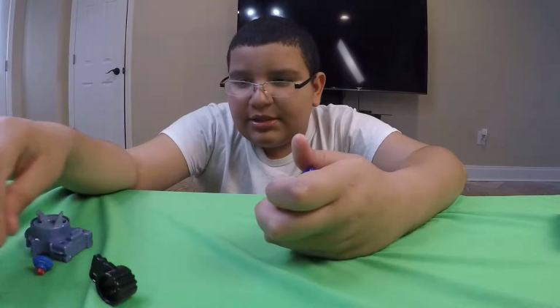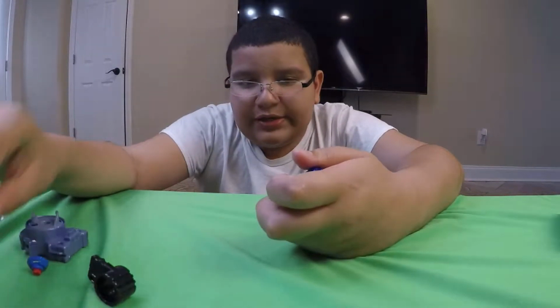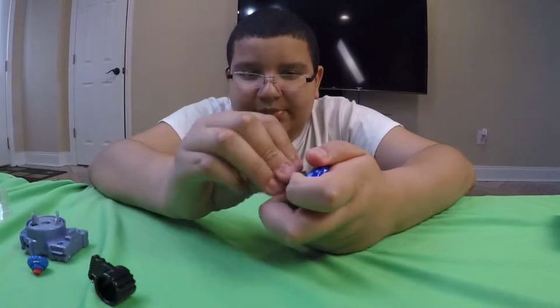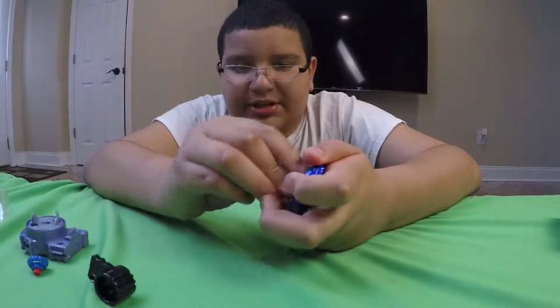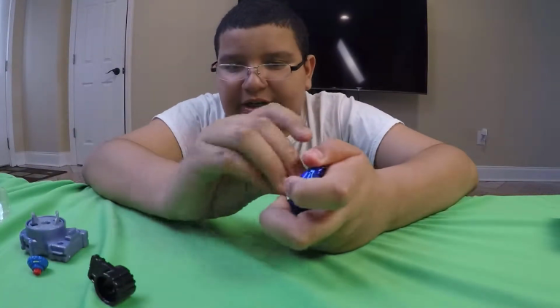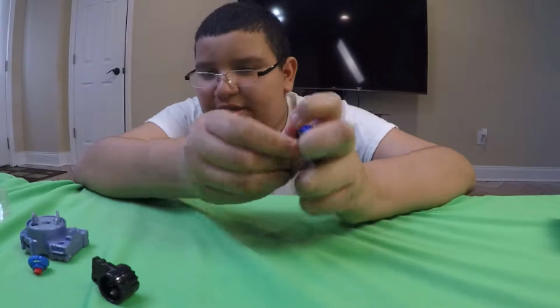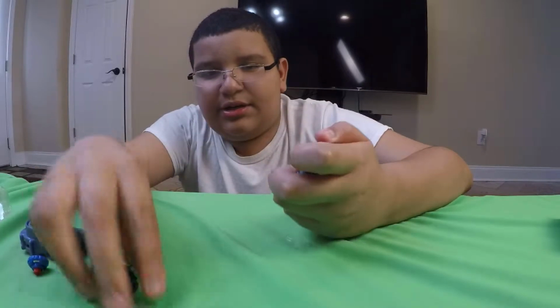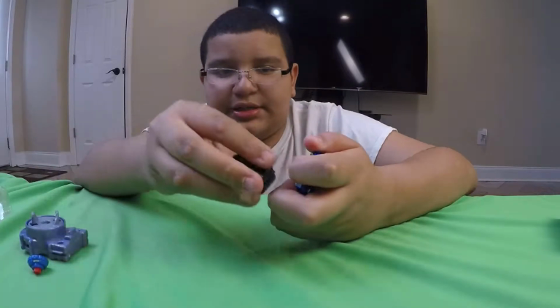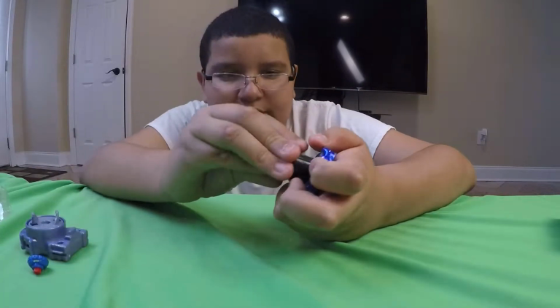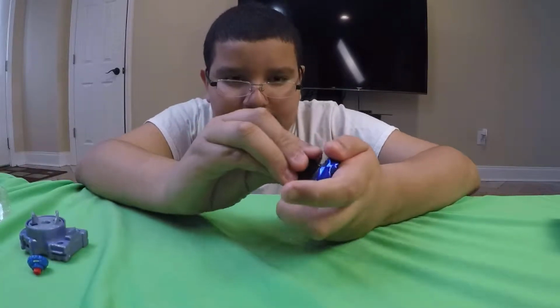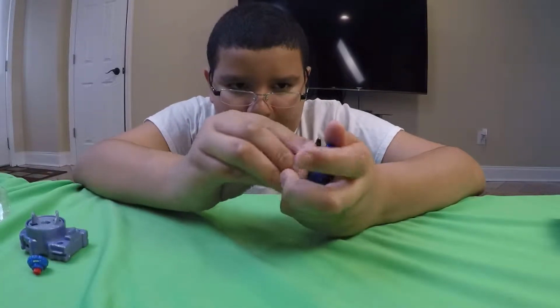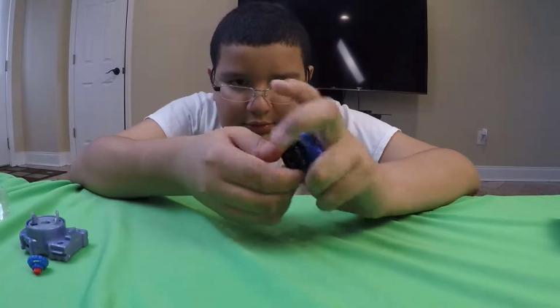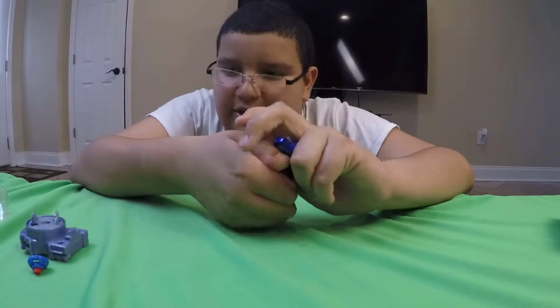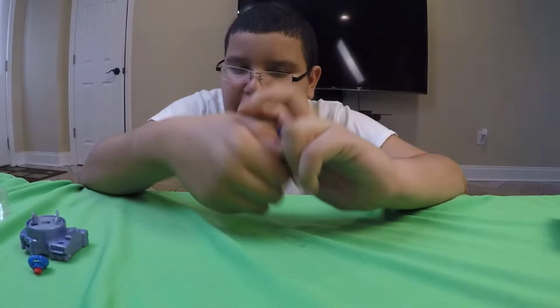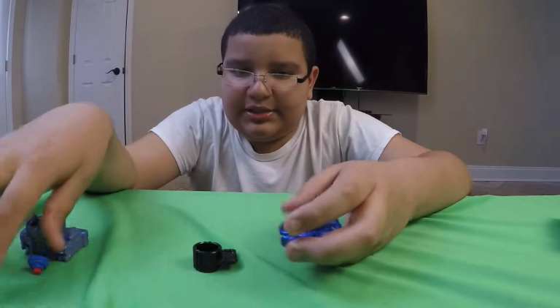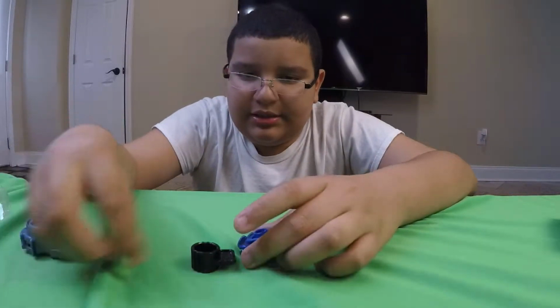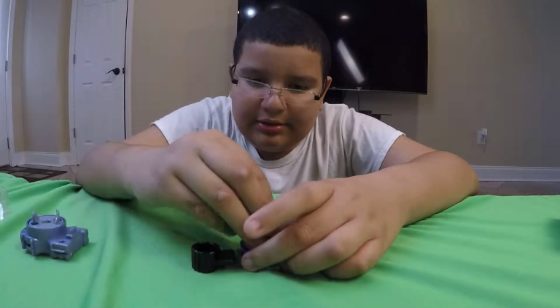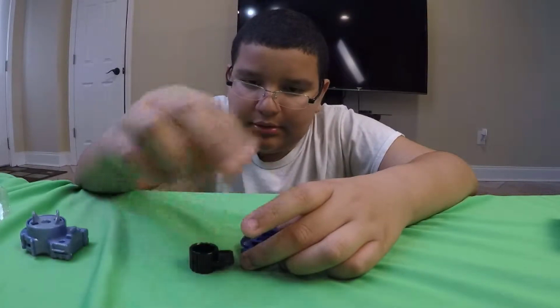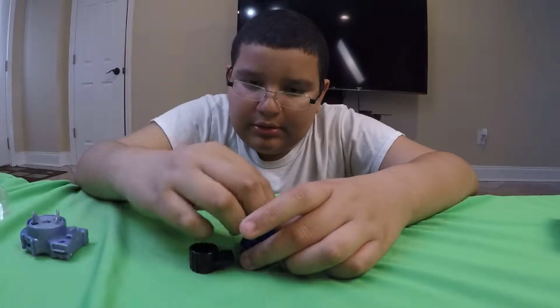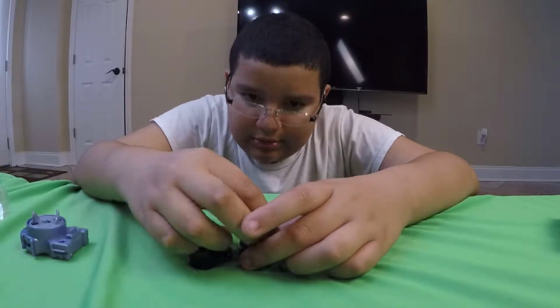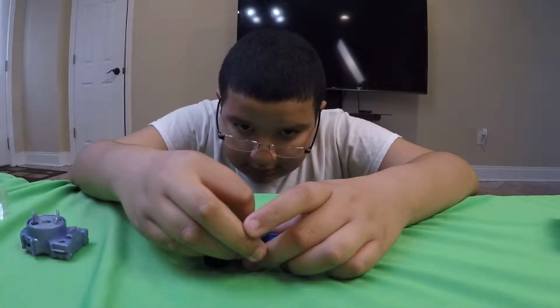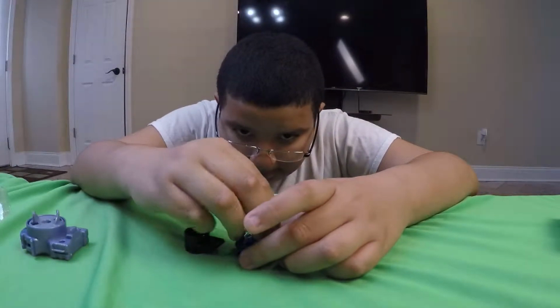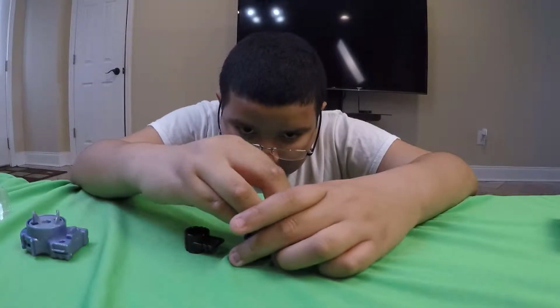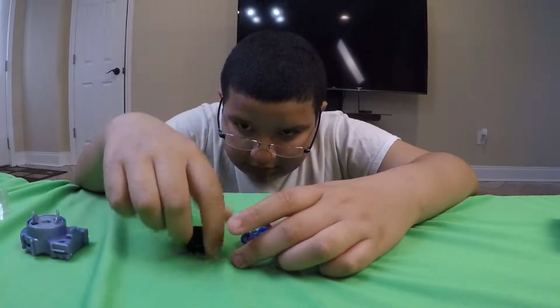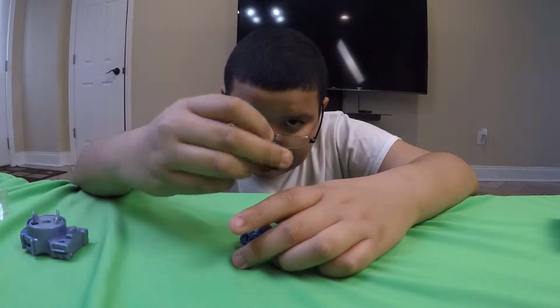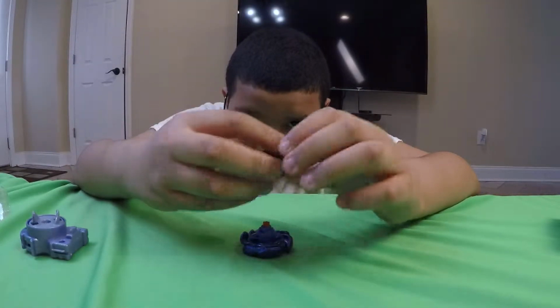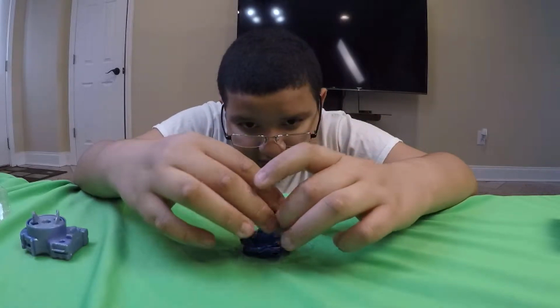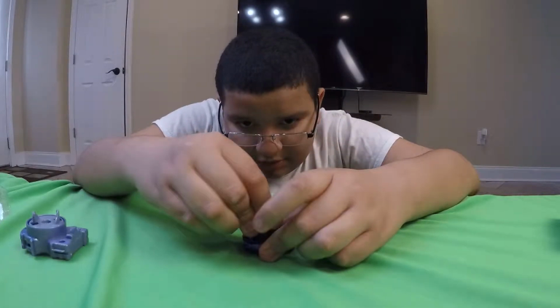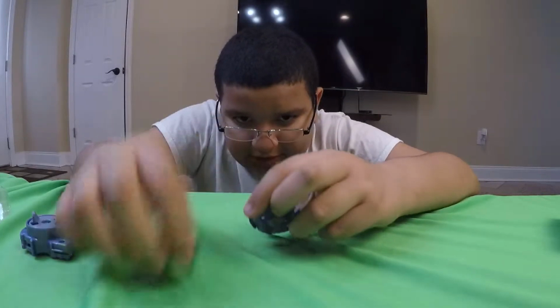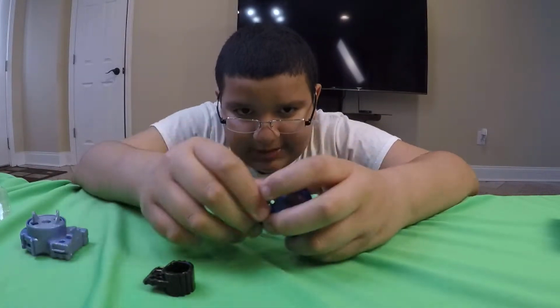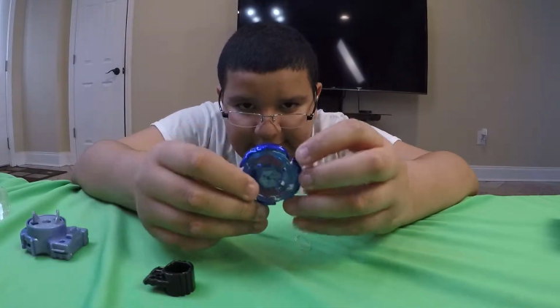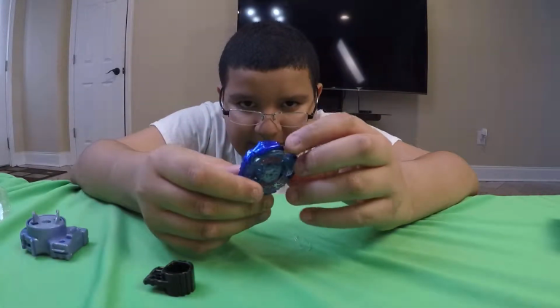This is a very awesome Beyblade — very nice color that it has to it. I got these at TJ Maxx for like 4 bucks. Very cheap.